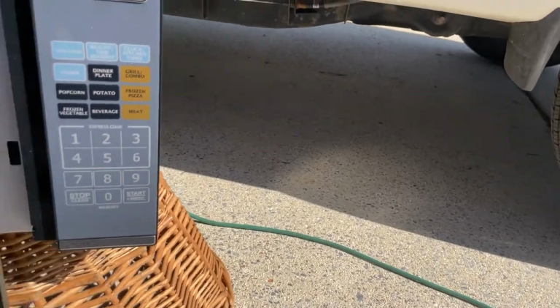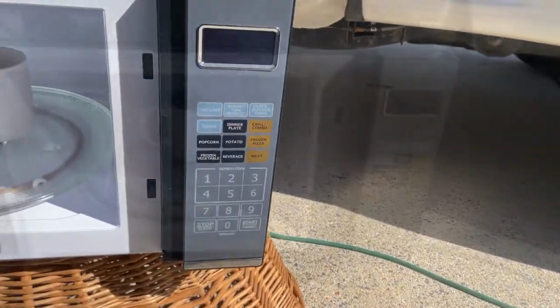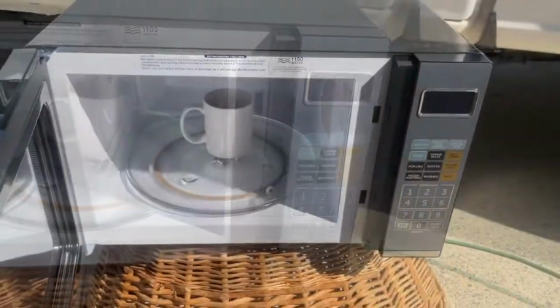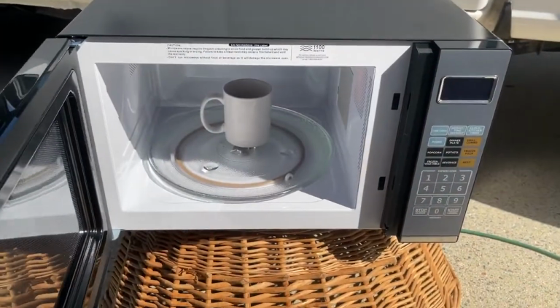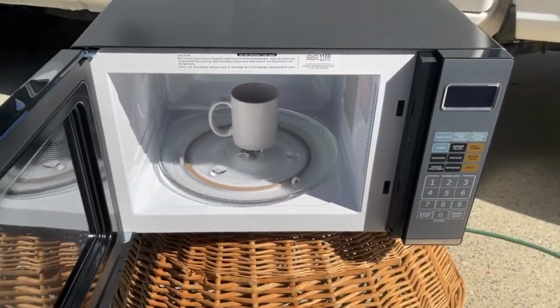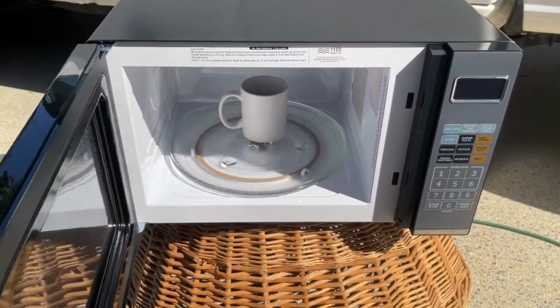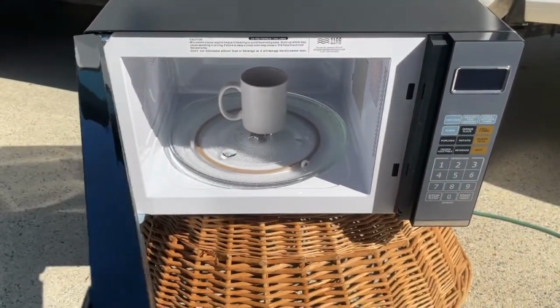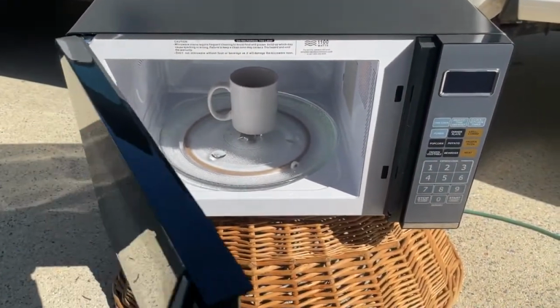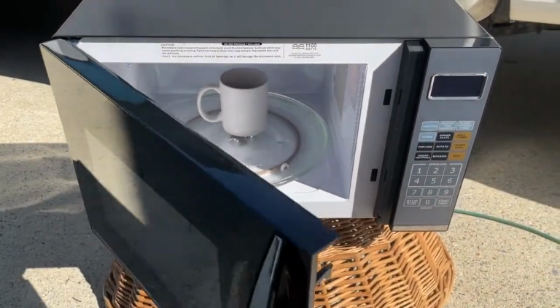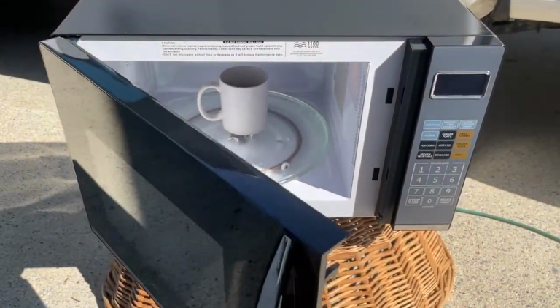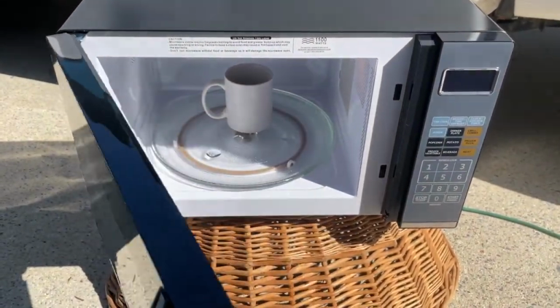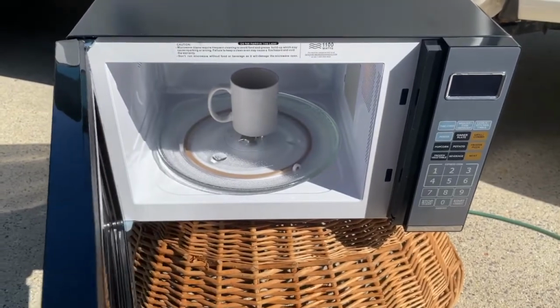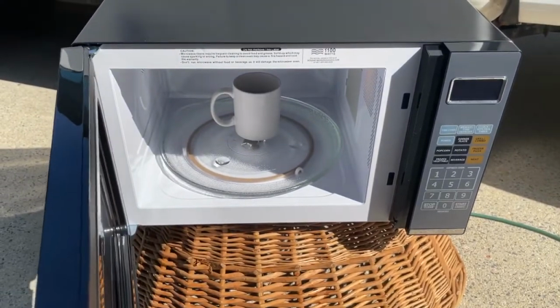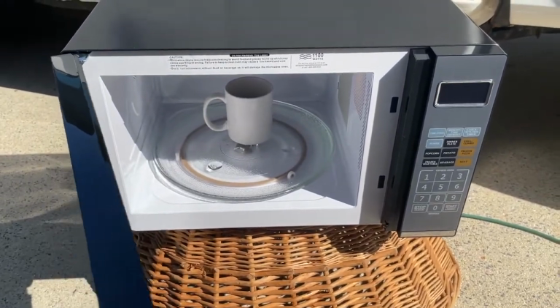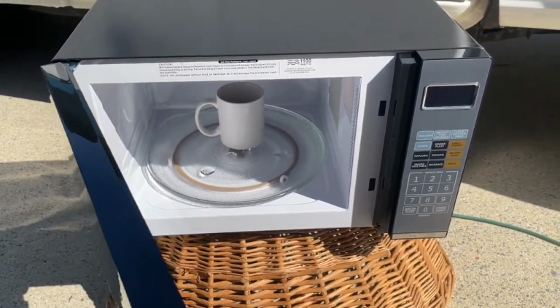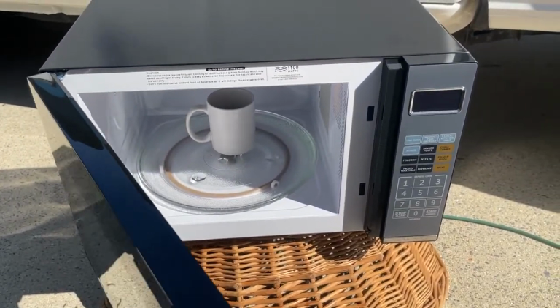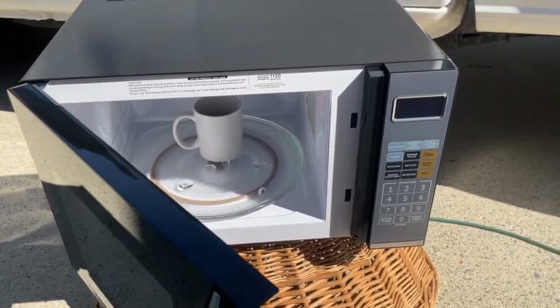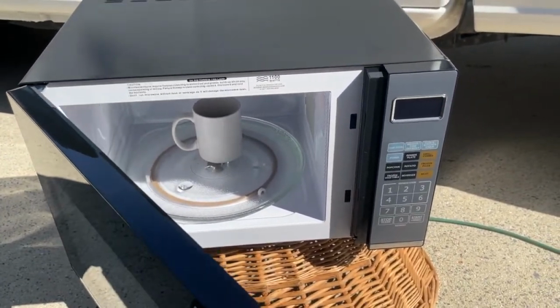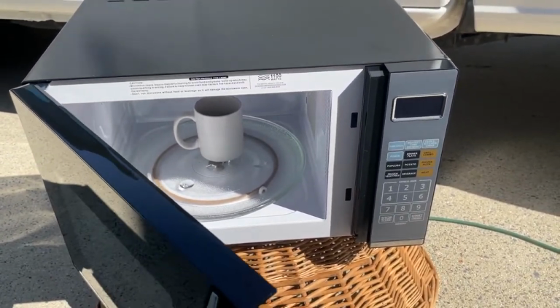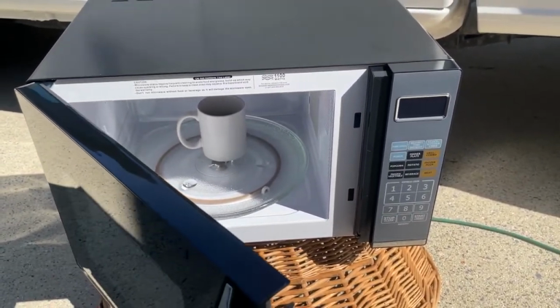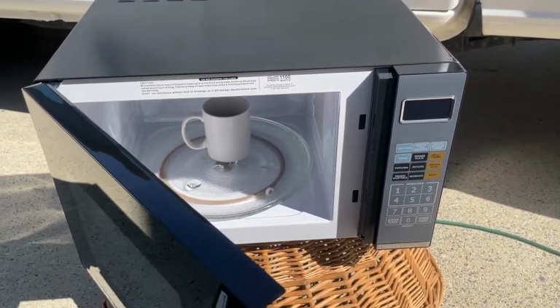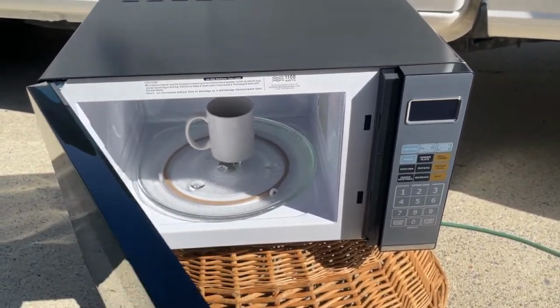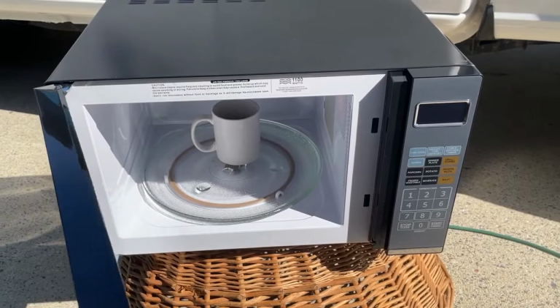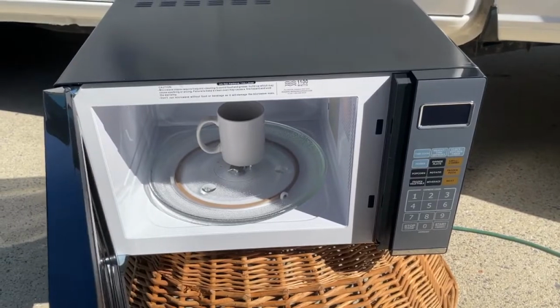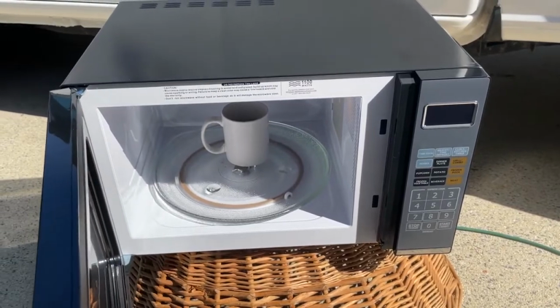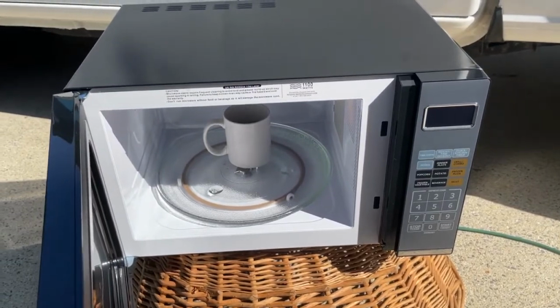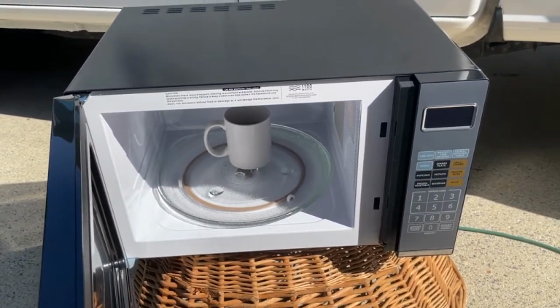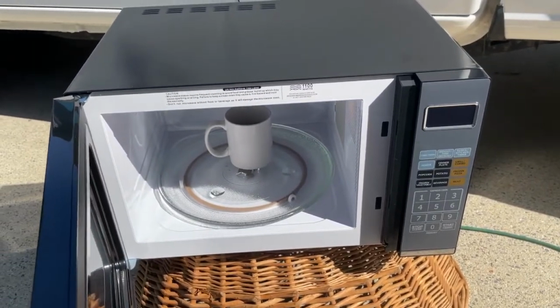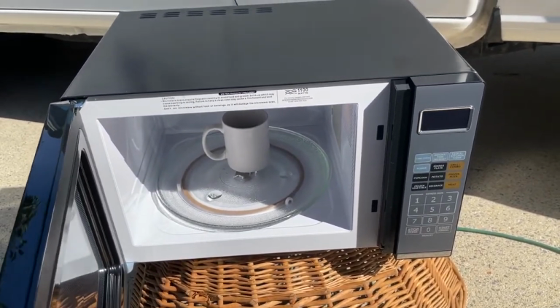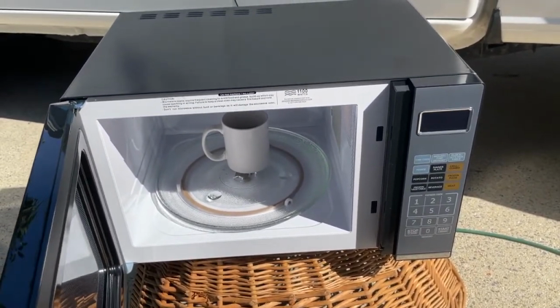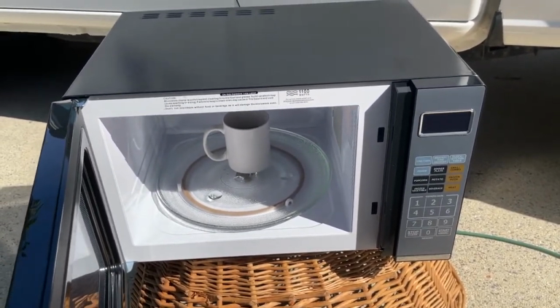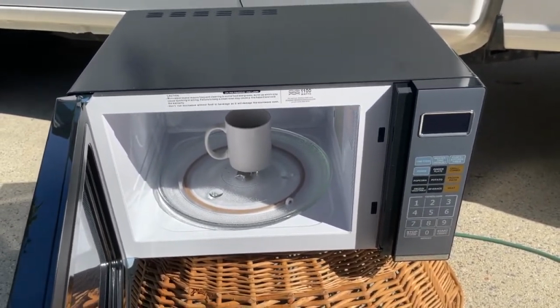This is the 1100-watt Emerson microwave, priced at about $150 — very reasonable for what is truly the best countertop microwave I have ever seen.